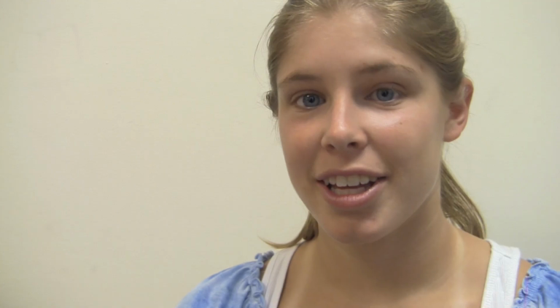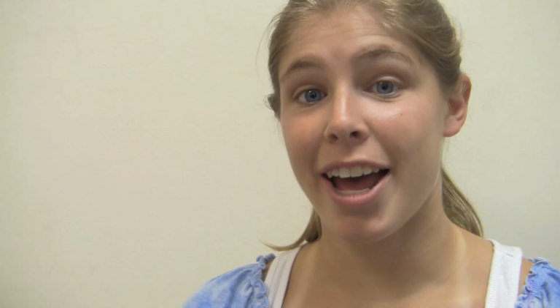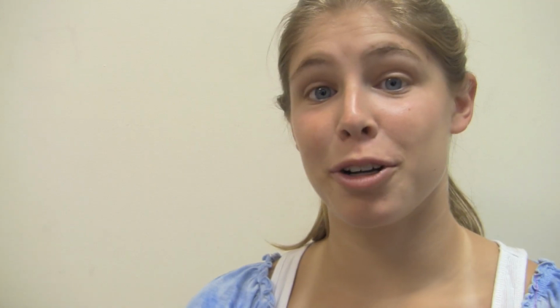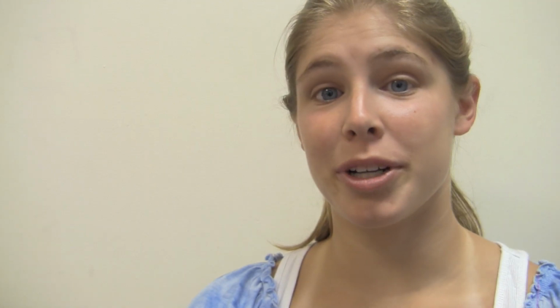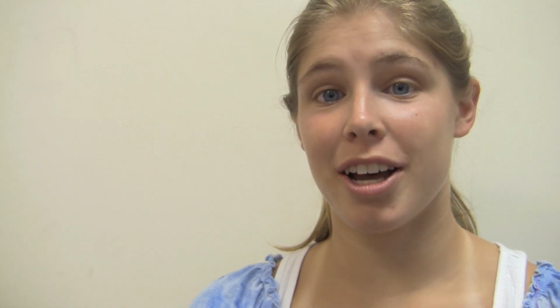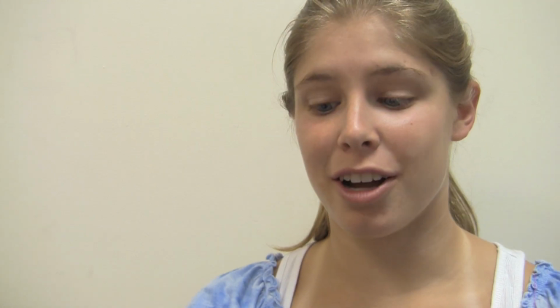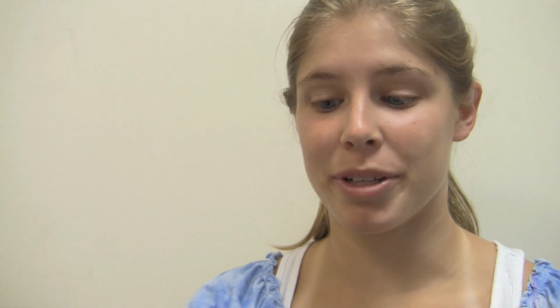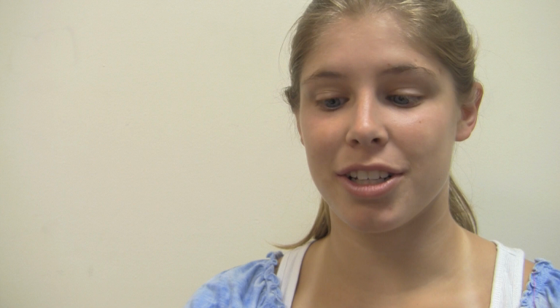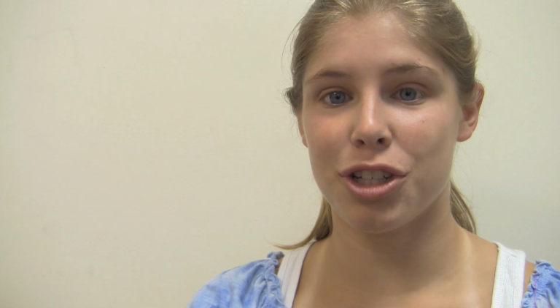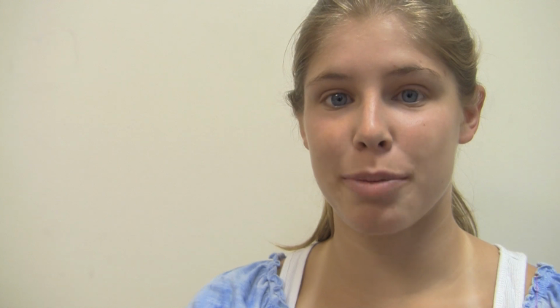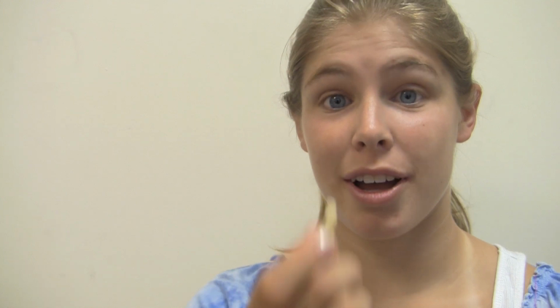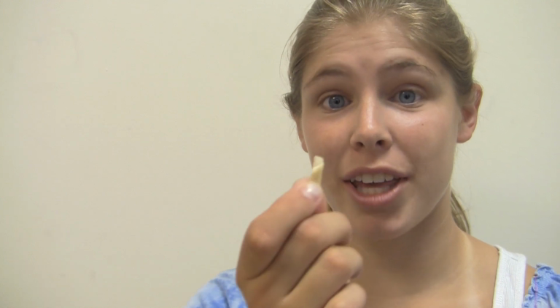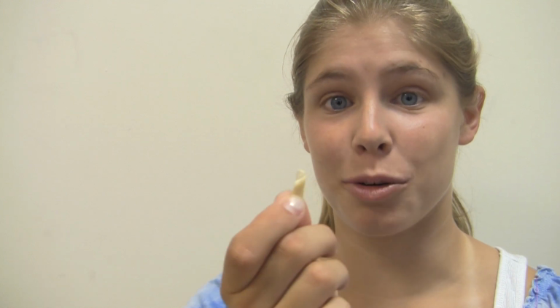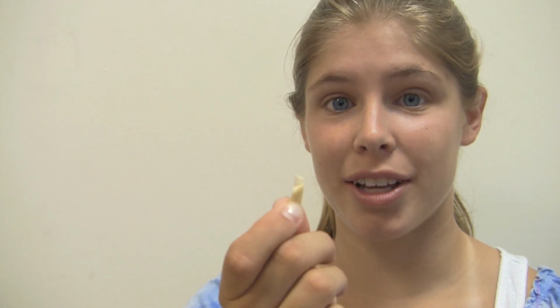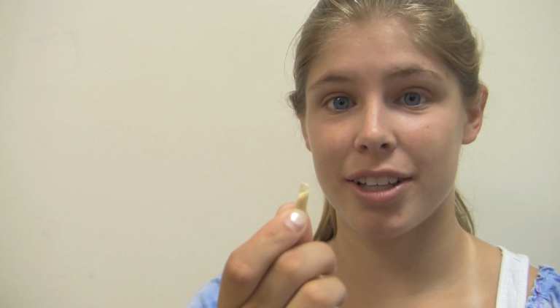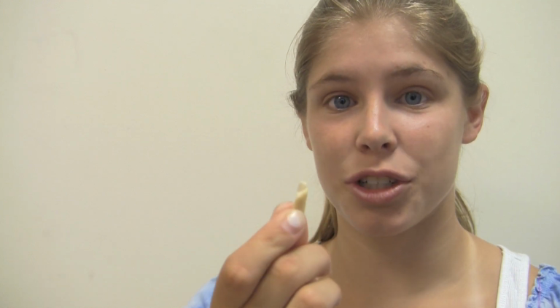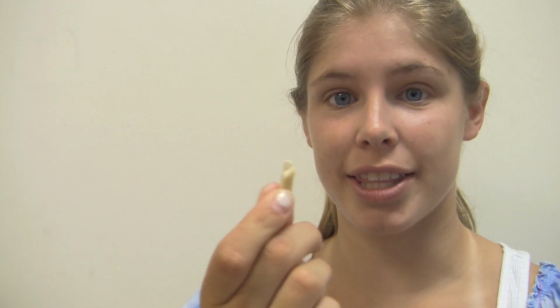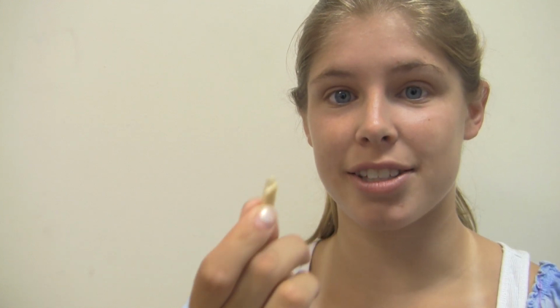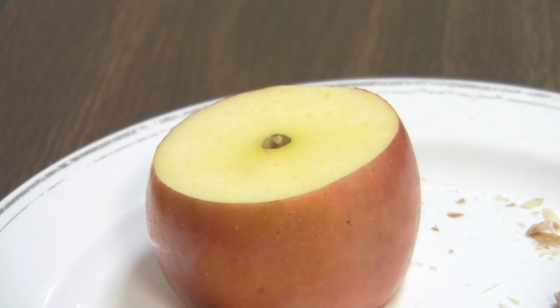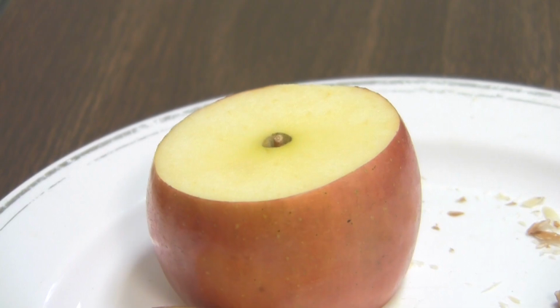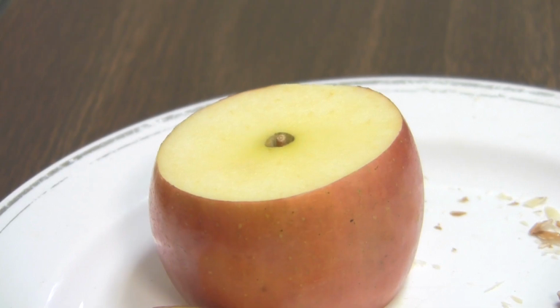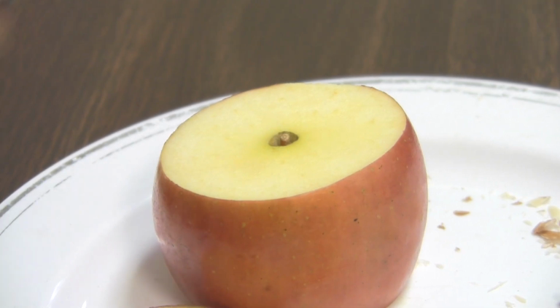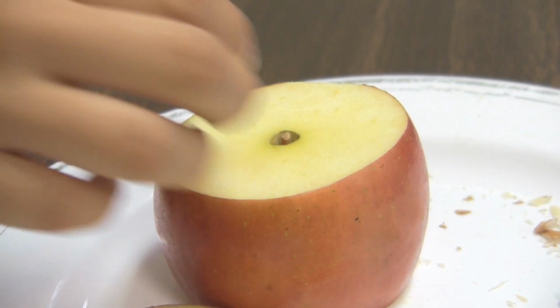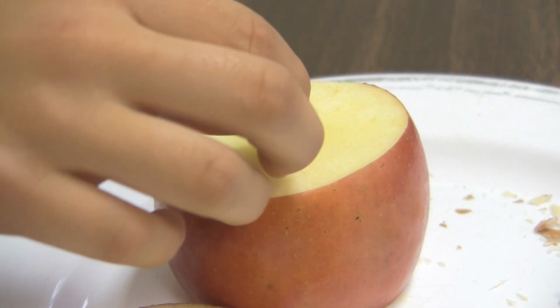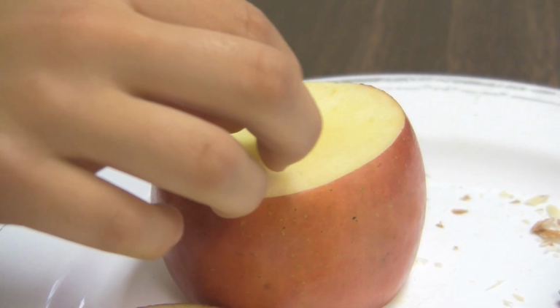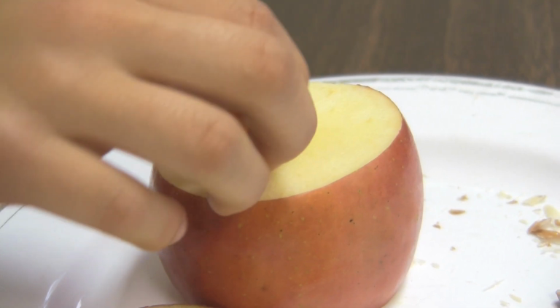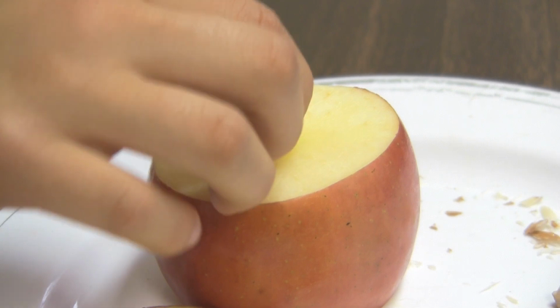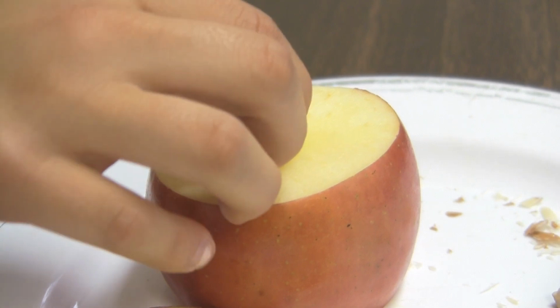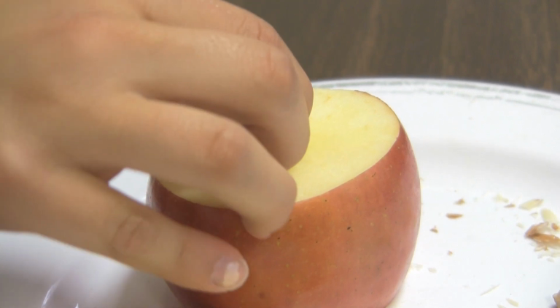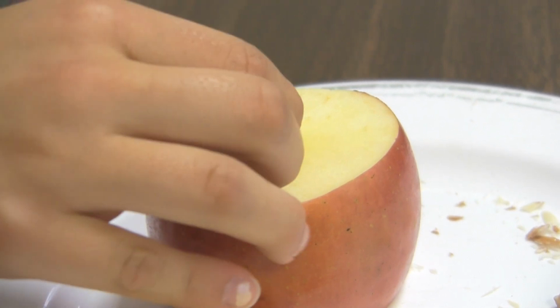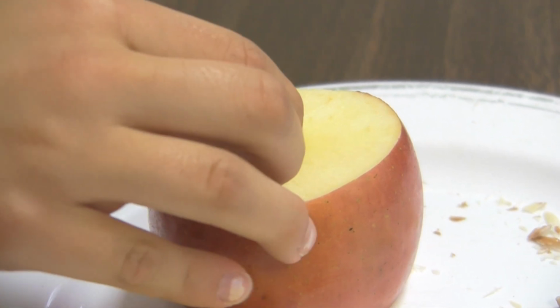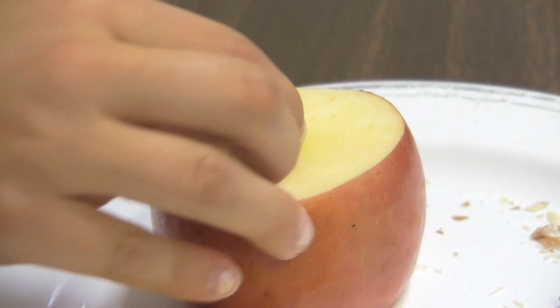Now you're going to cut an almond into the shape of a candle wick, just like this. Then we're going to stick the wick into the top of the apple.